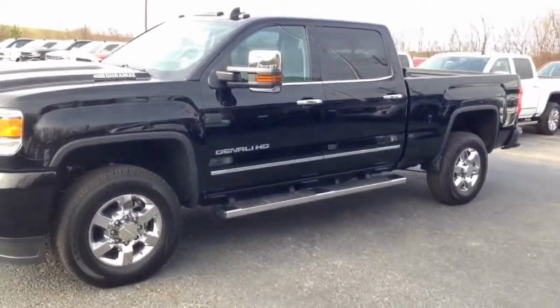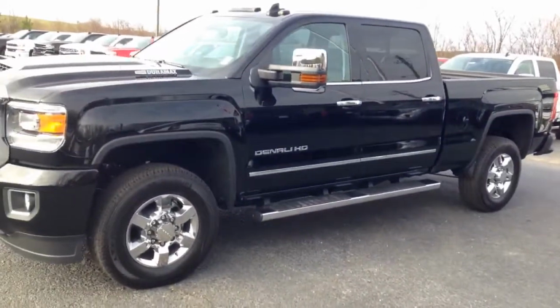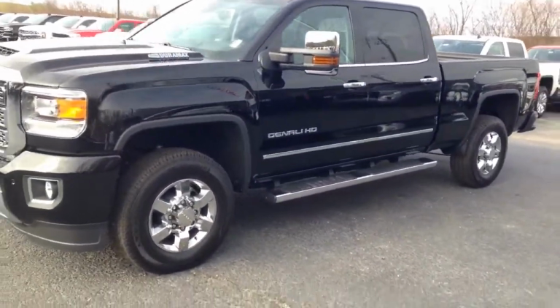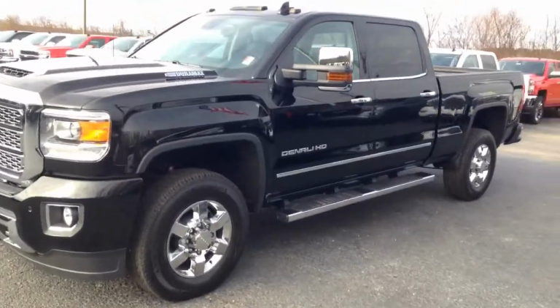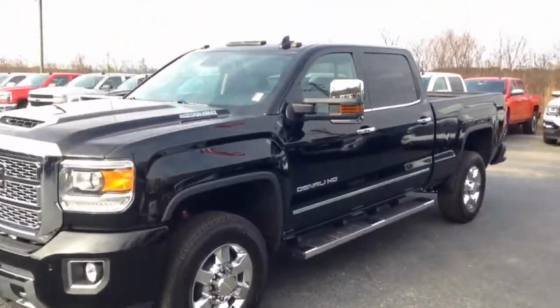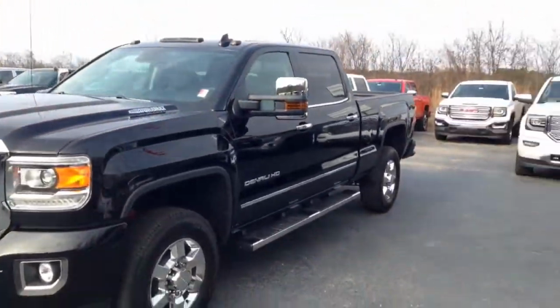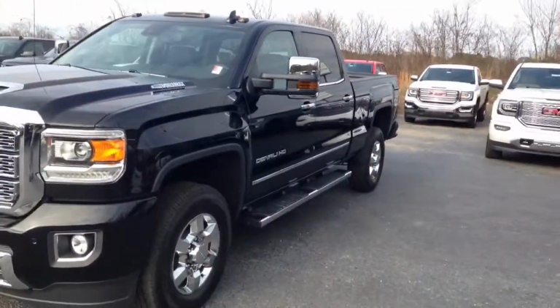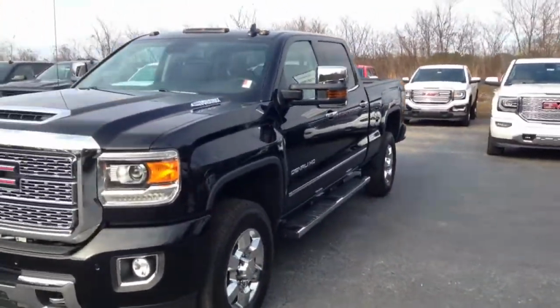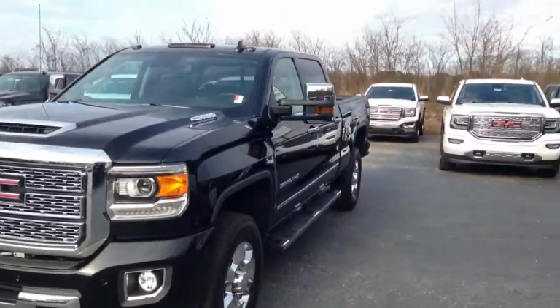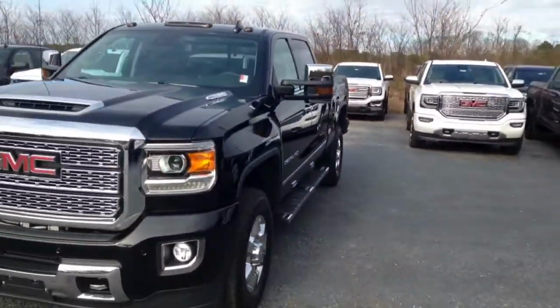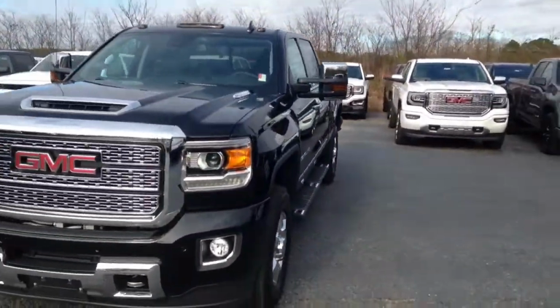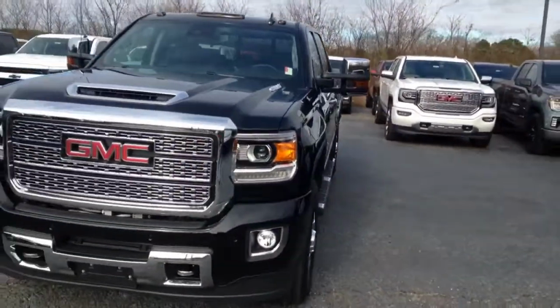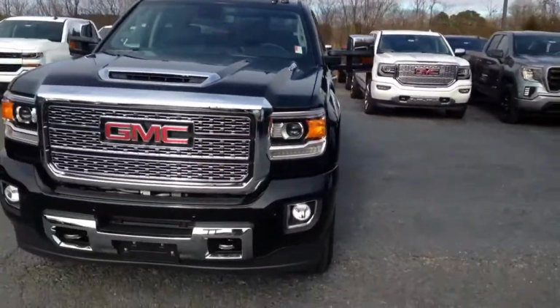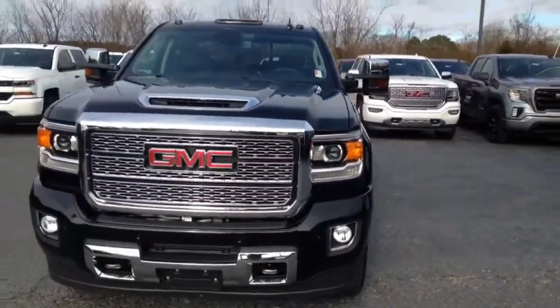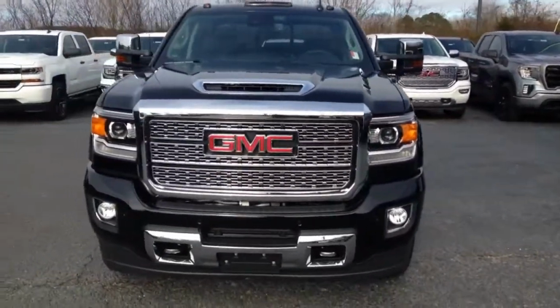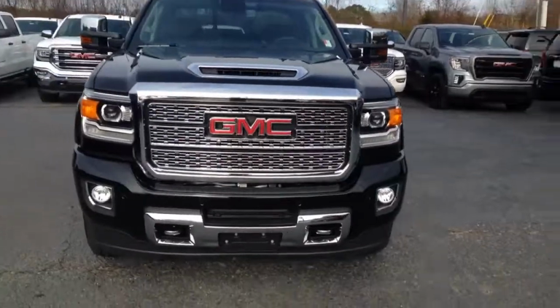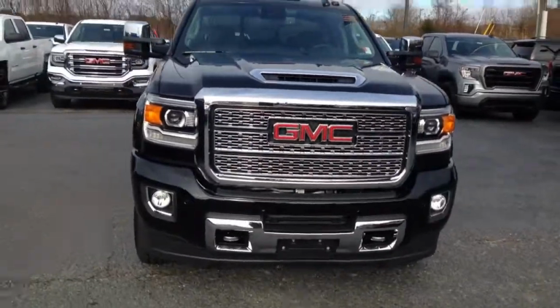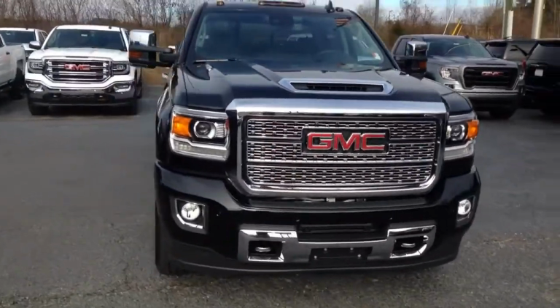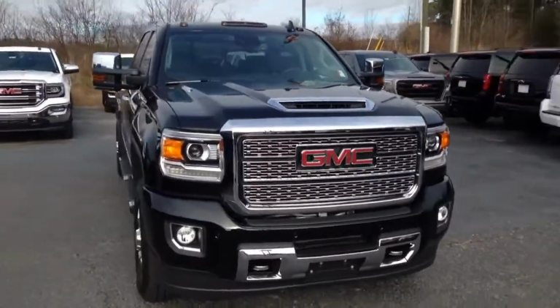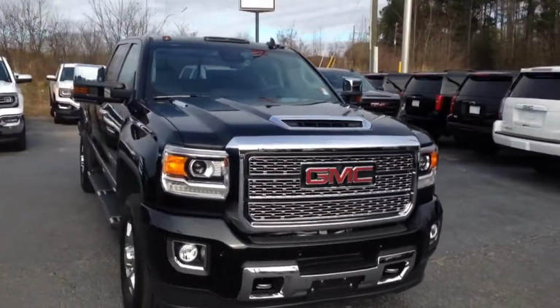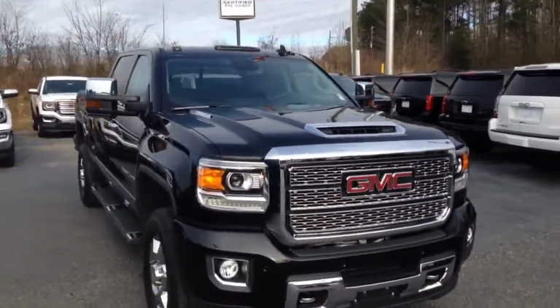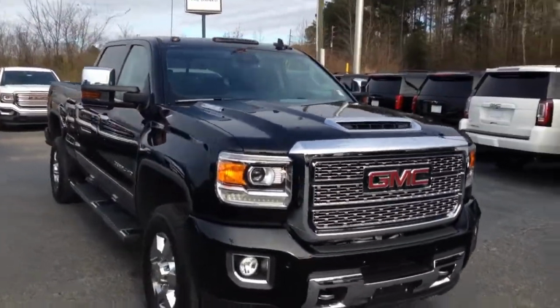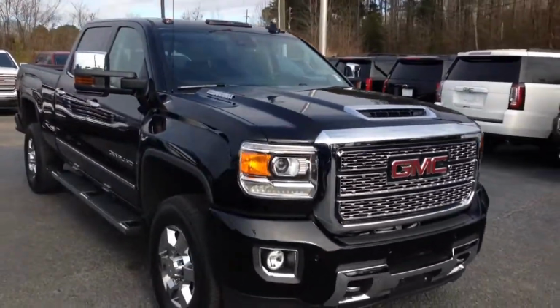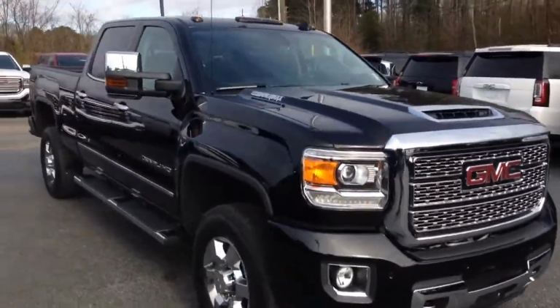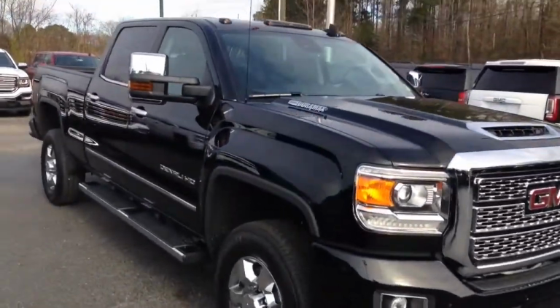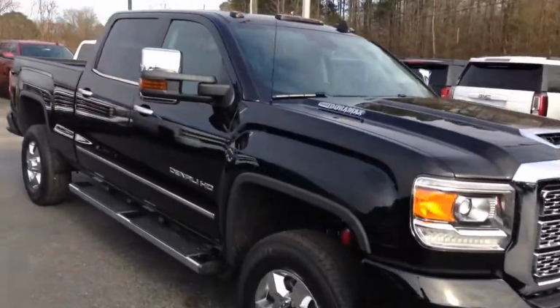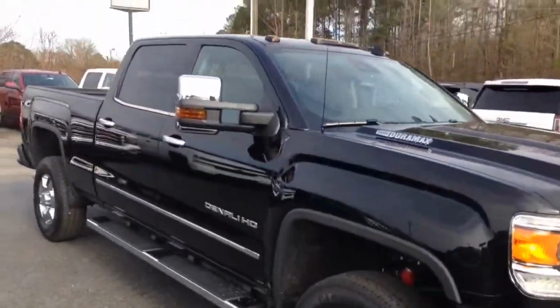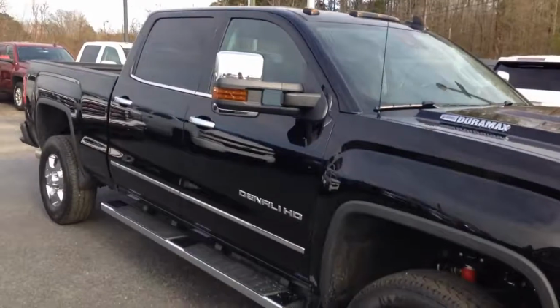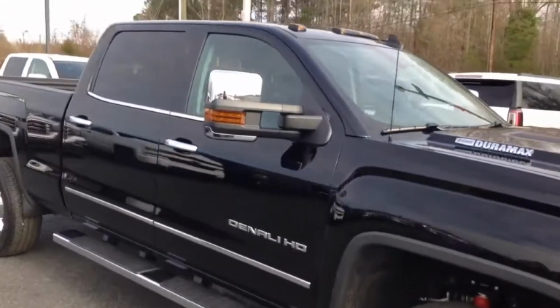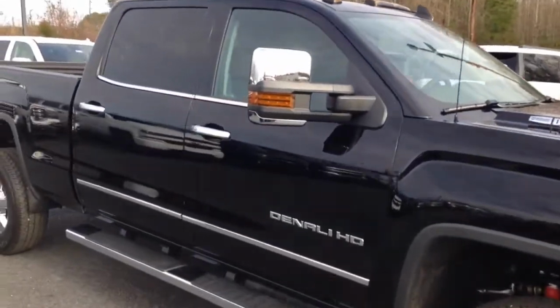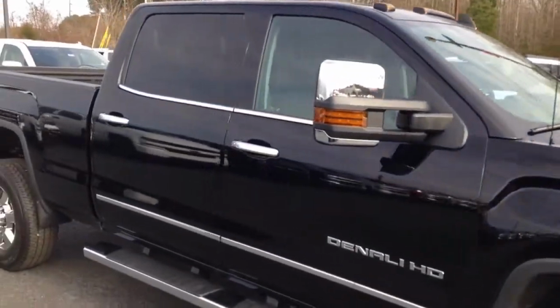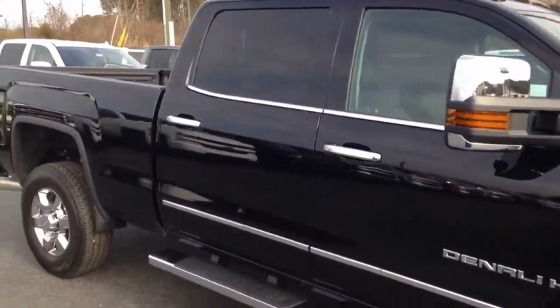Alright, got the black Denali HD. It is the single rear wheel on the 3500. Of course got the nice Denali grill there, the honeycomb, the Duramax engine, got your running boards, and the towing mirrors.